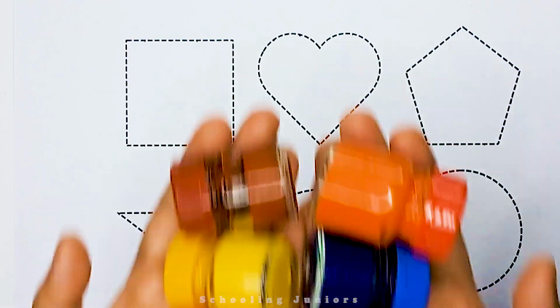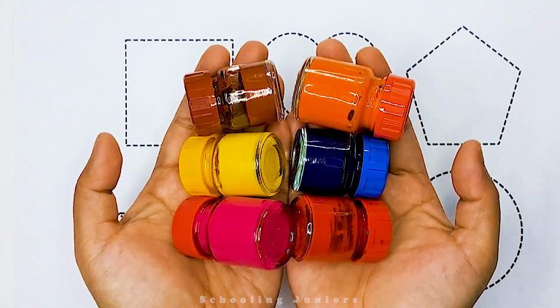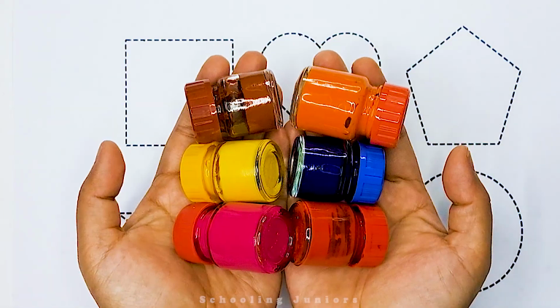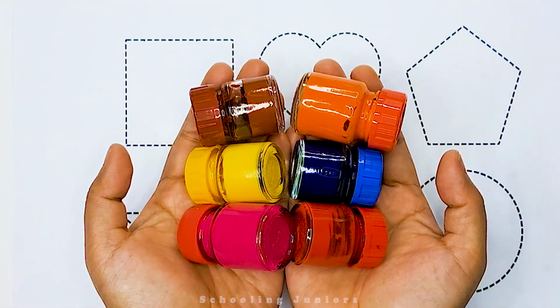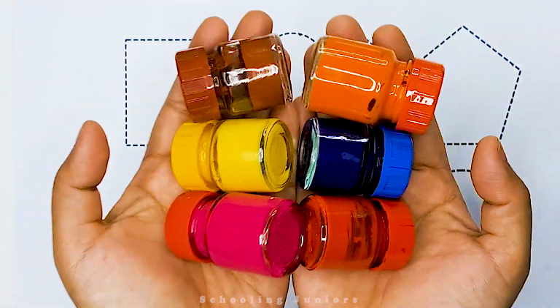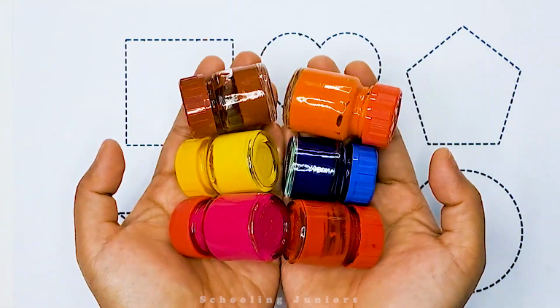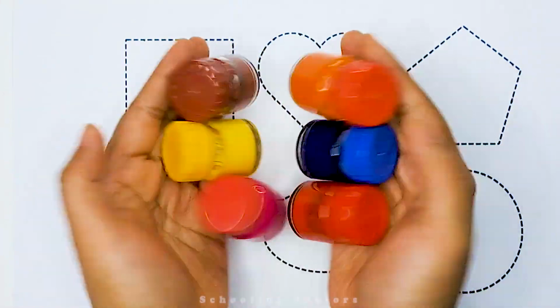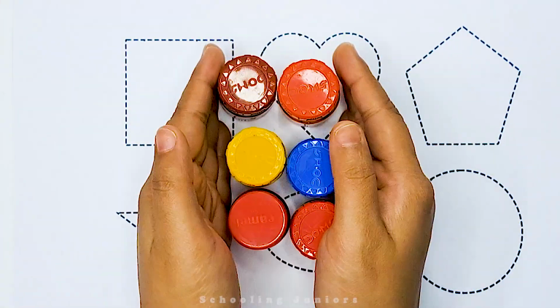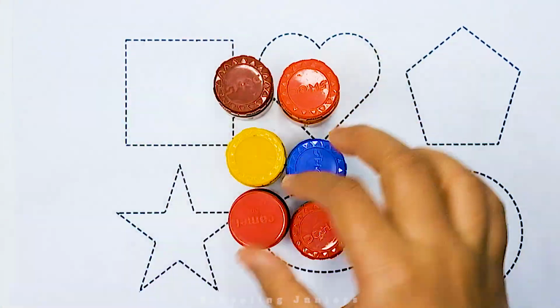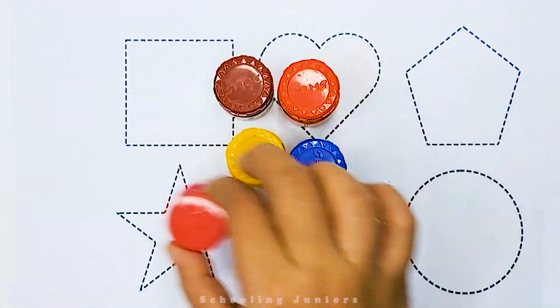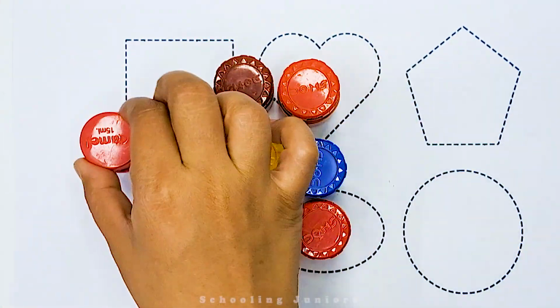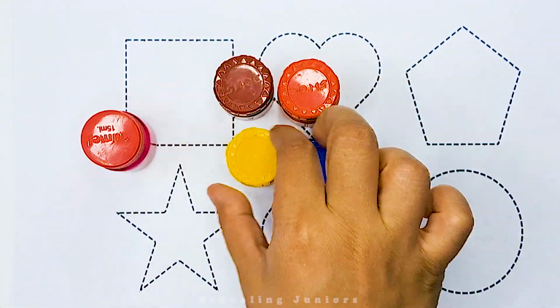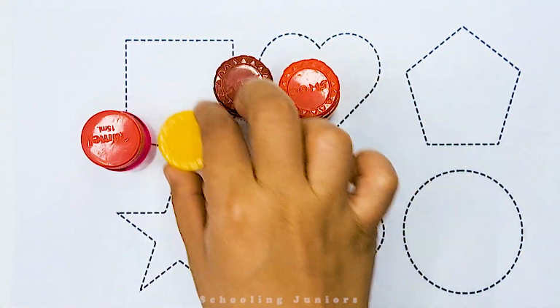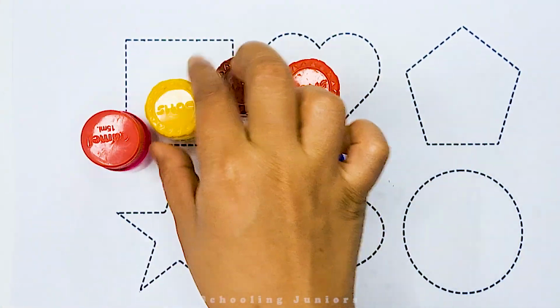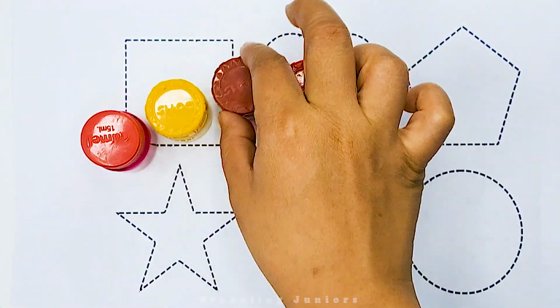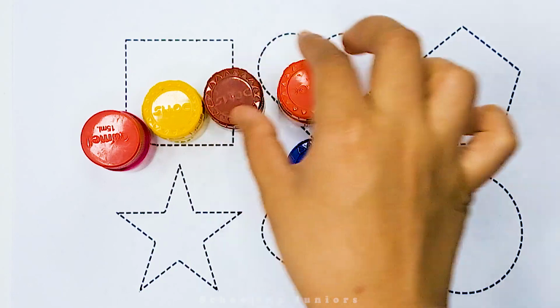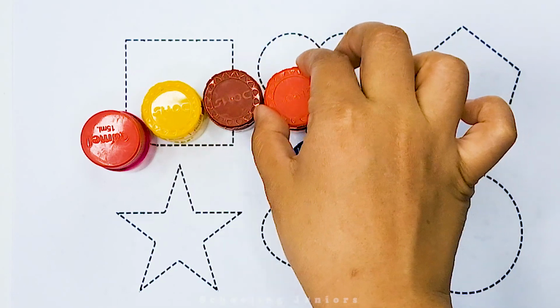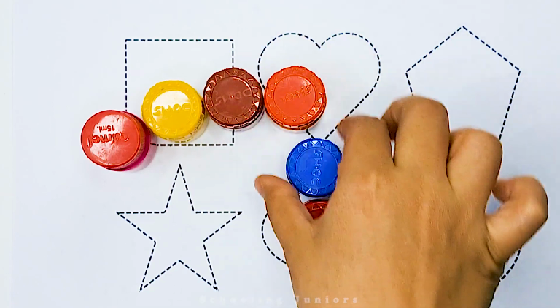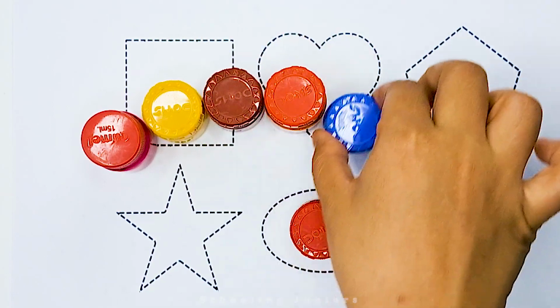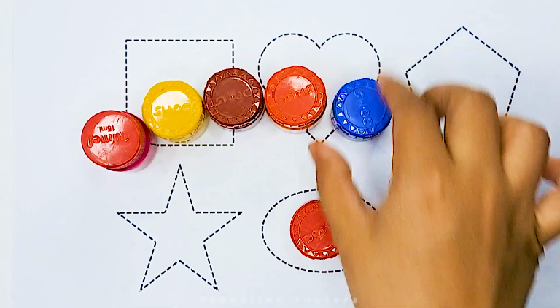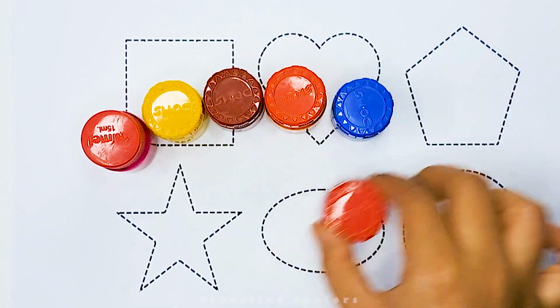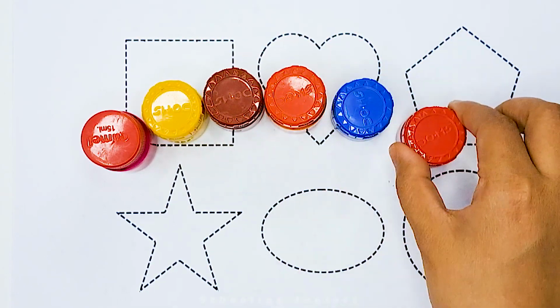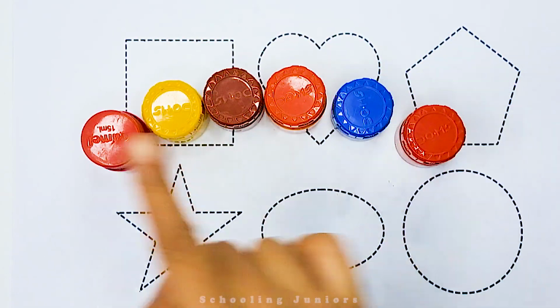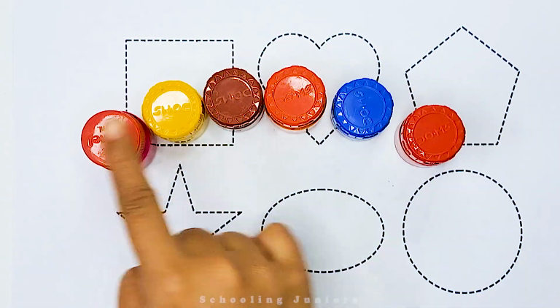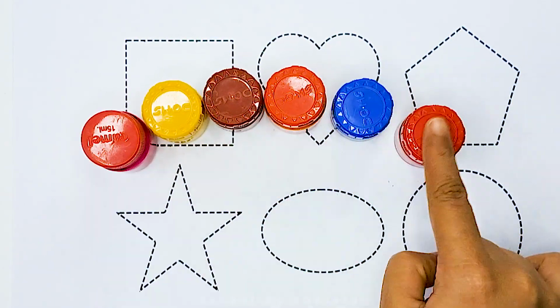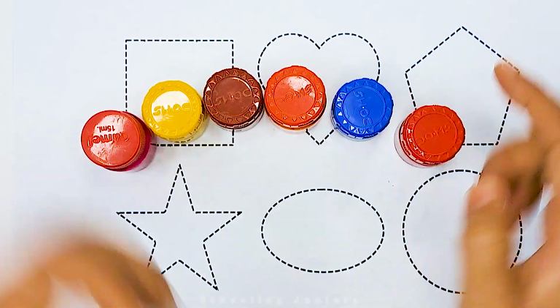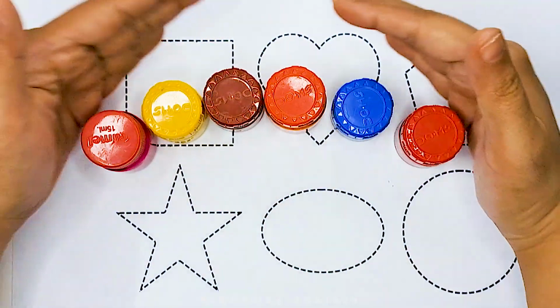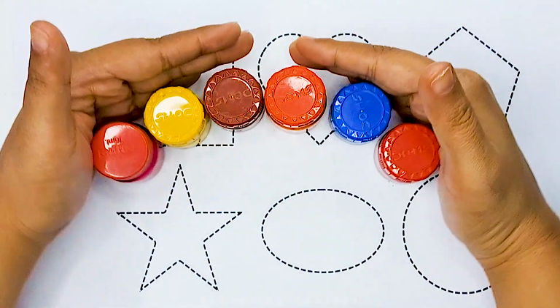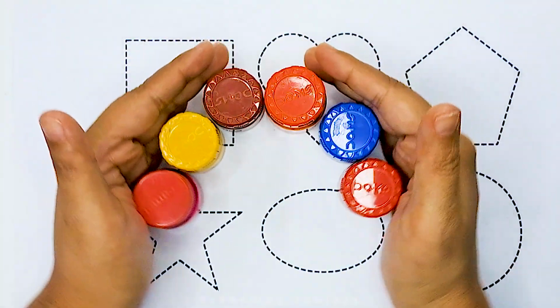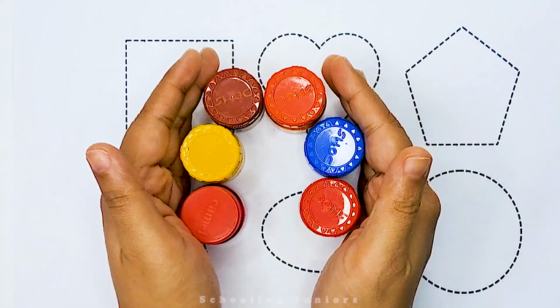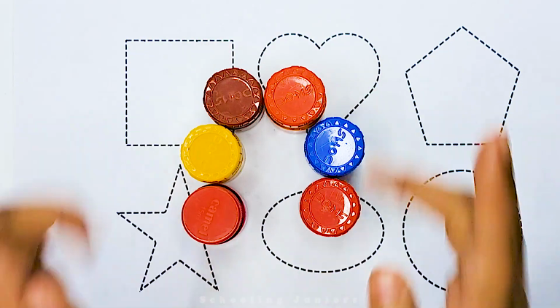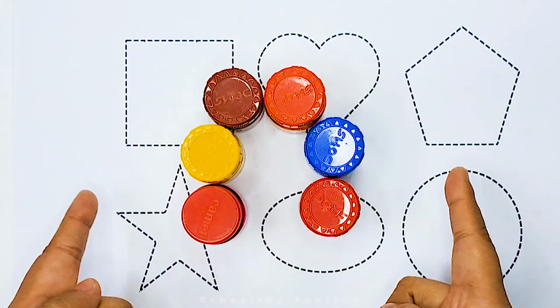Hello little kids, welcome to Schooling Juniors. Today we will learn color names. So let's get started.